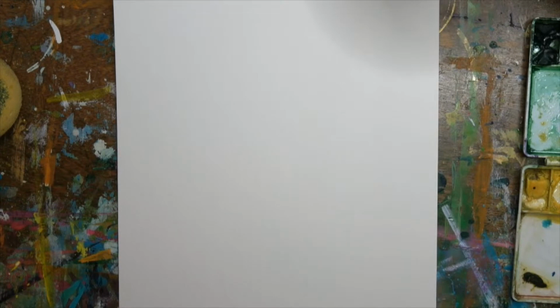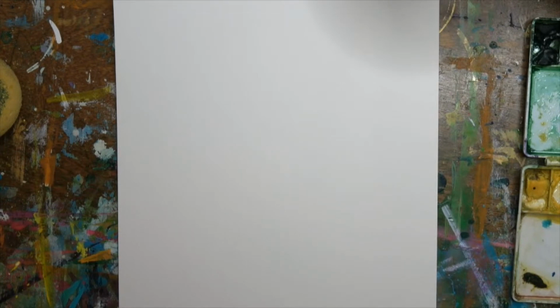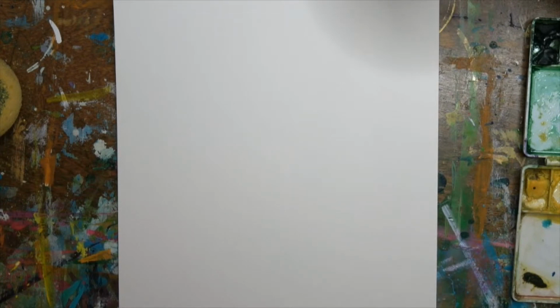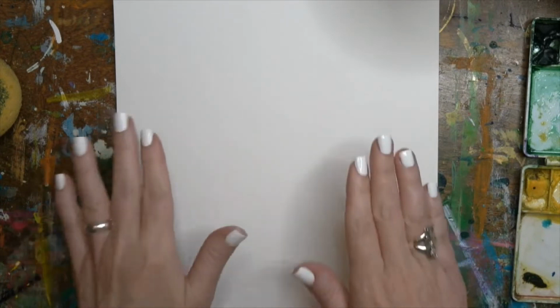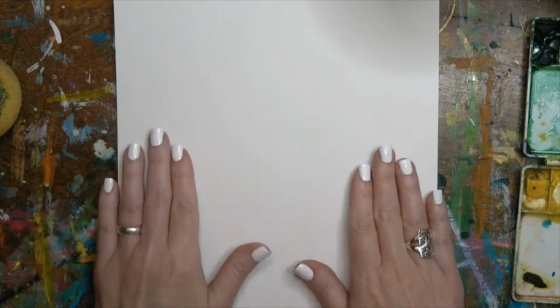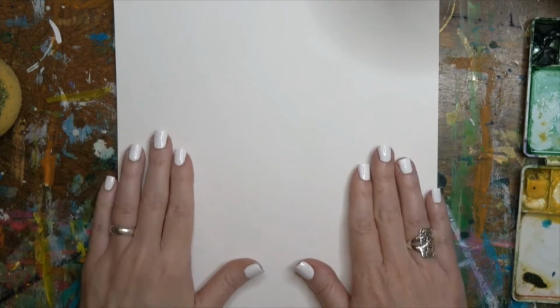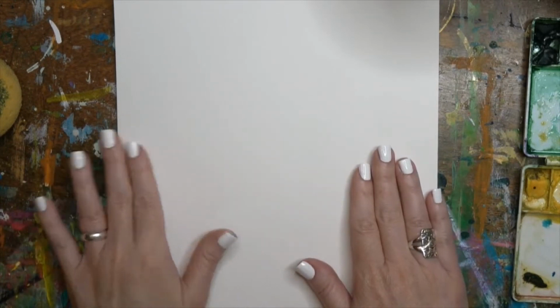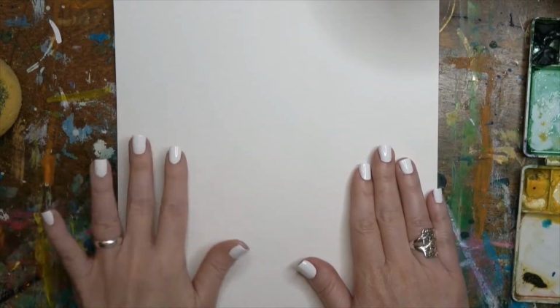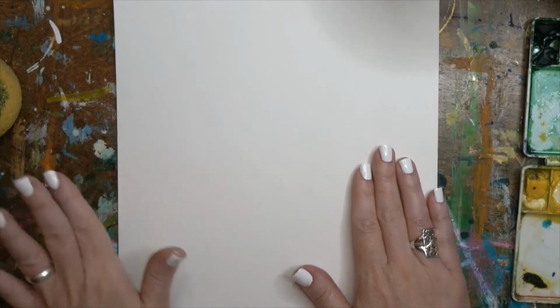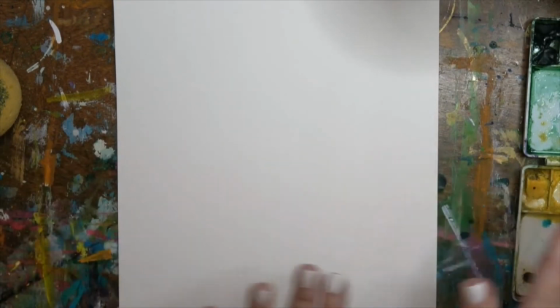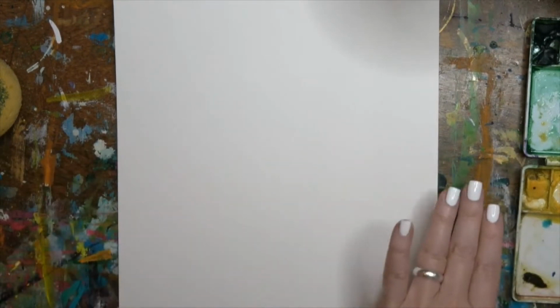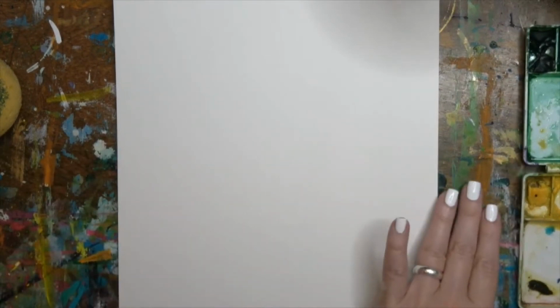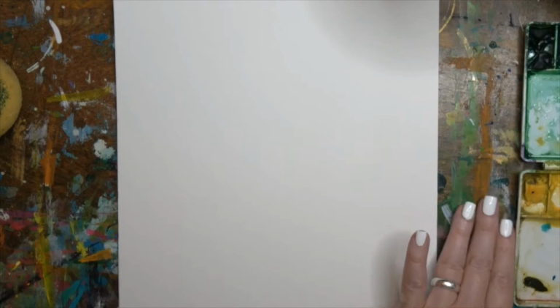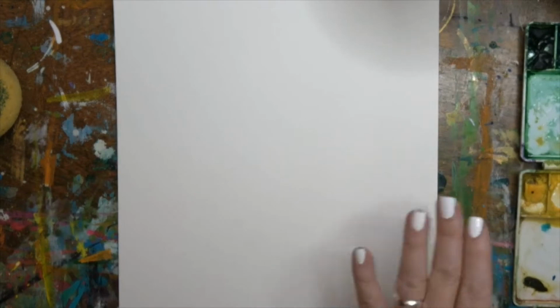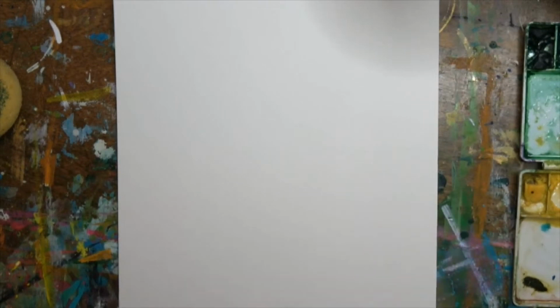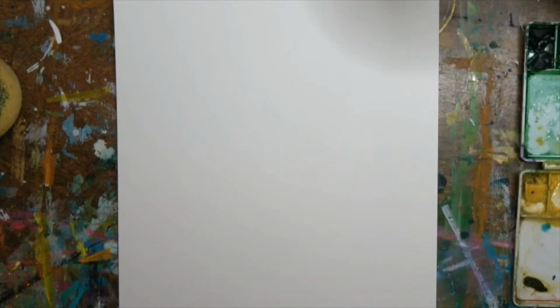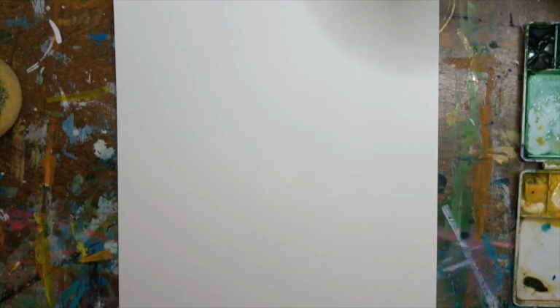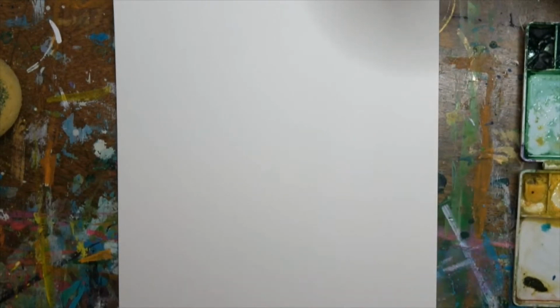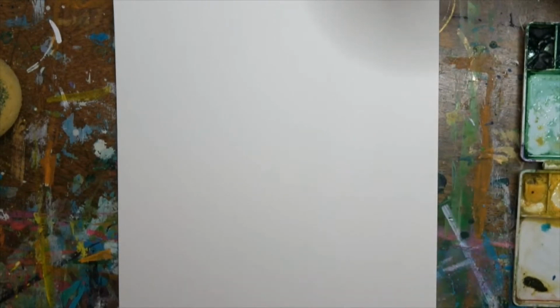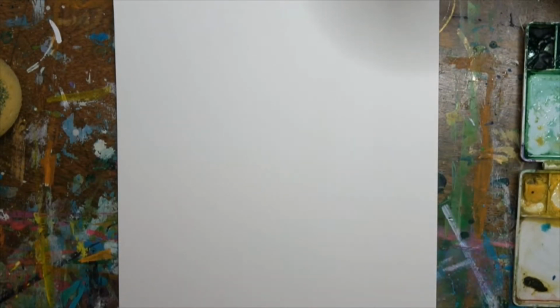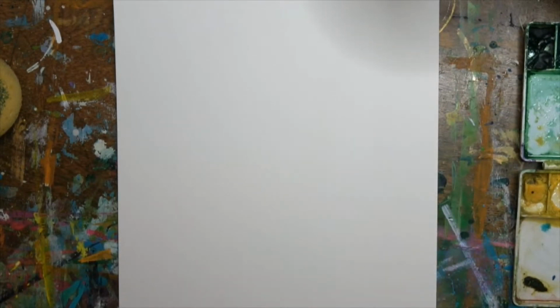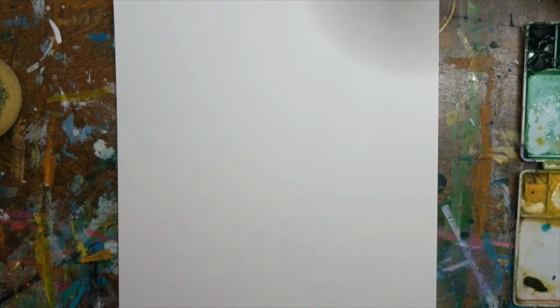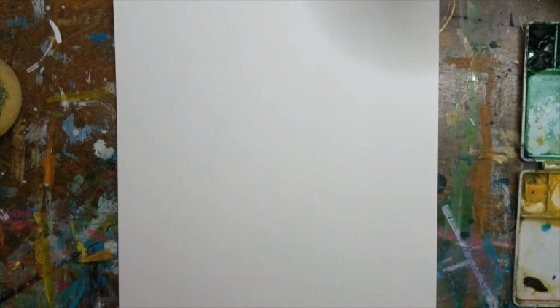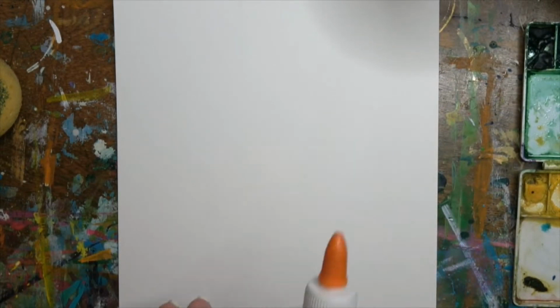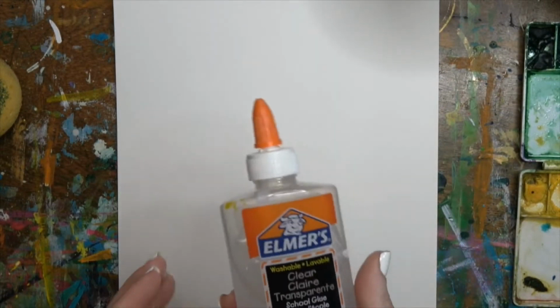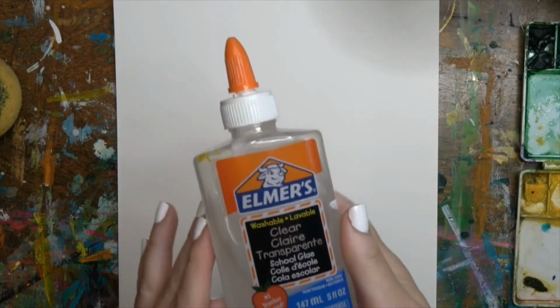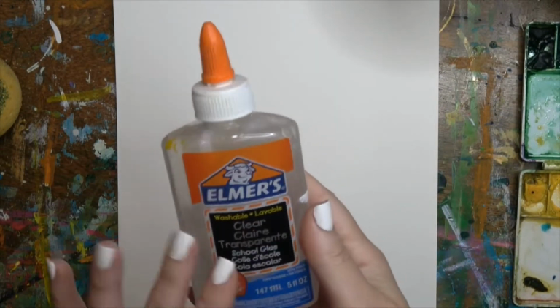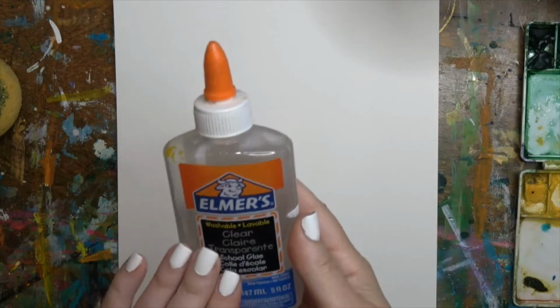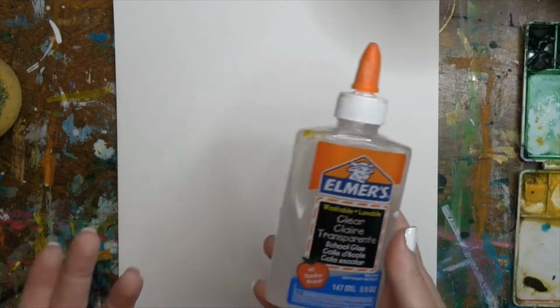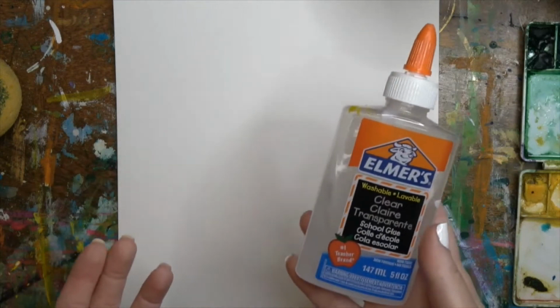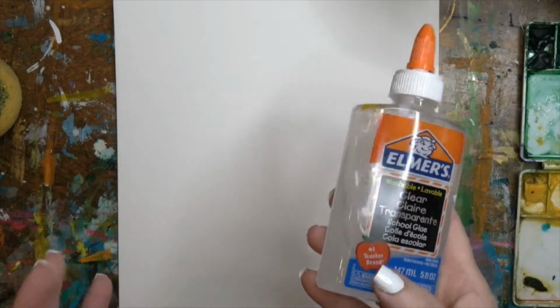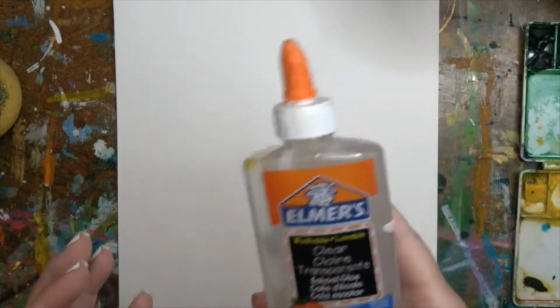So you're going to need some watercolor paper, your watercolors, and some glue, and of course a brush. Any old glue will do — school glue, white glue.